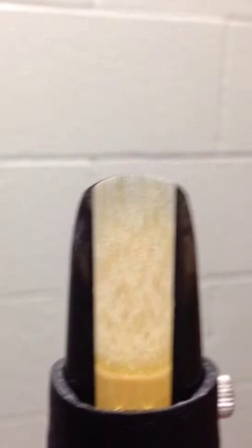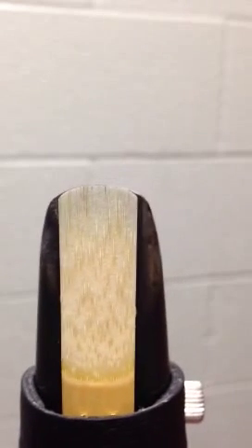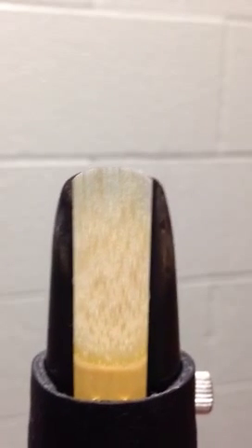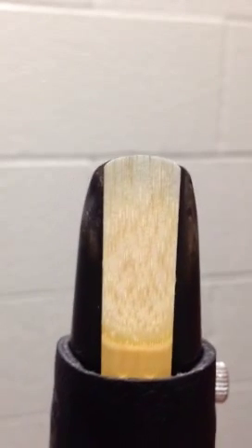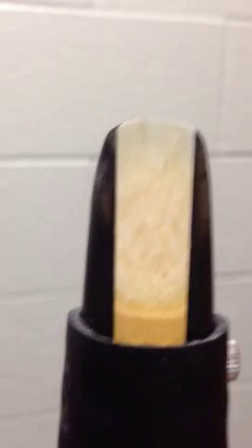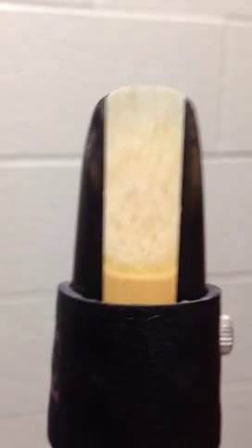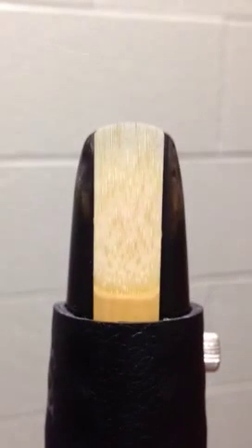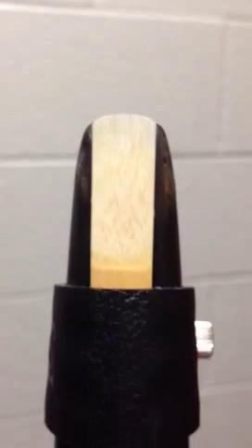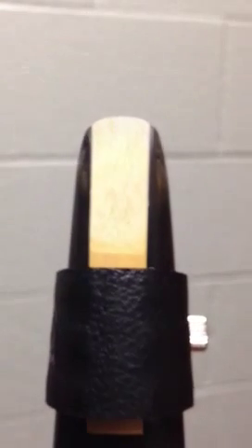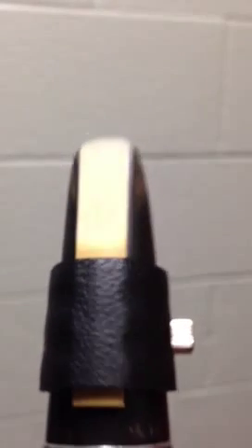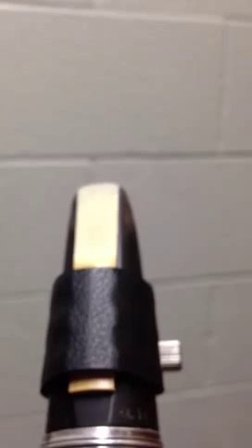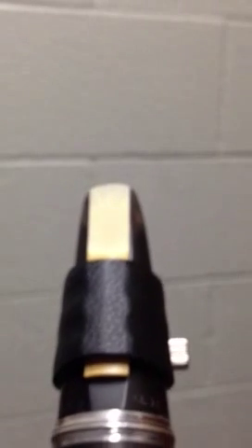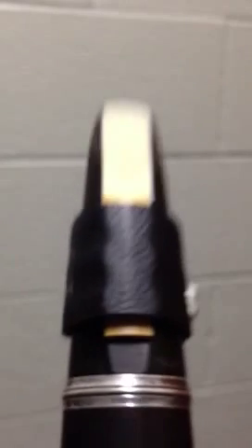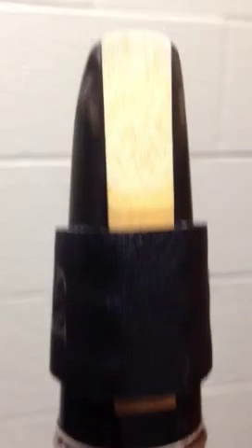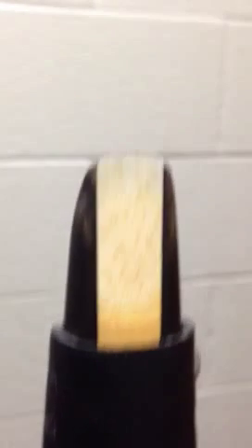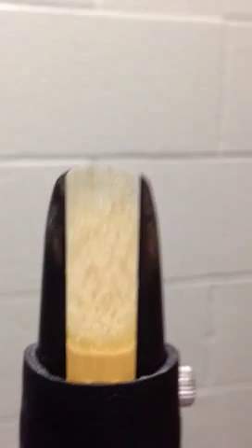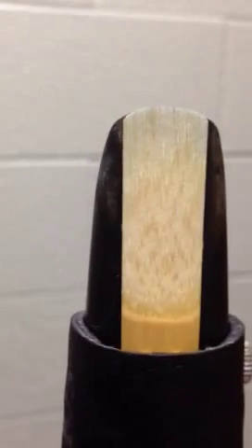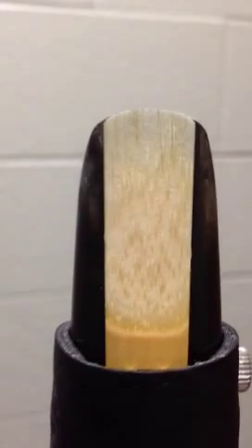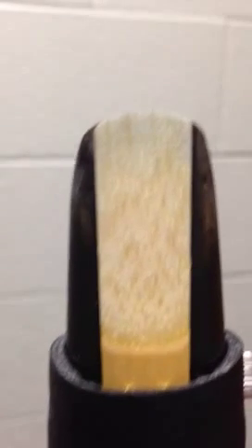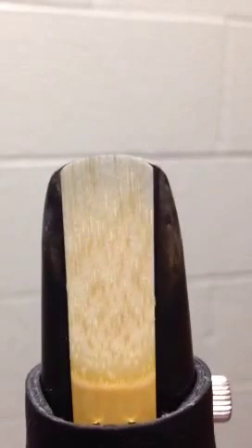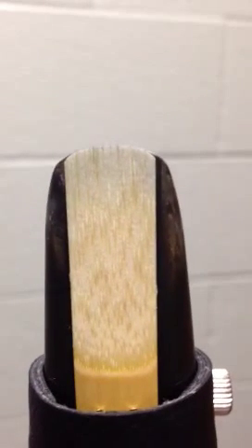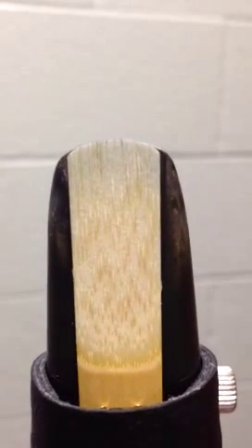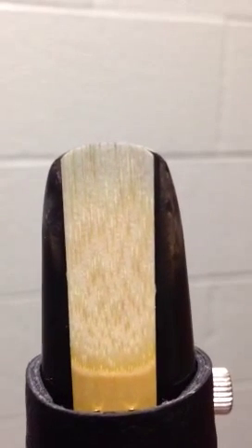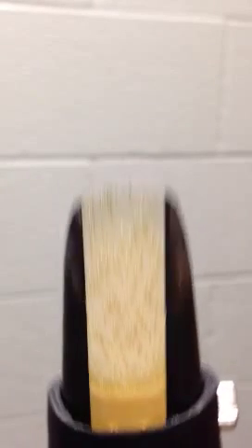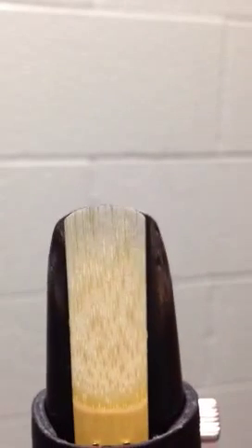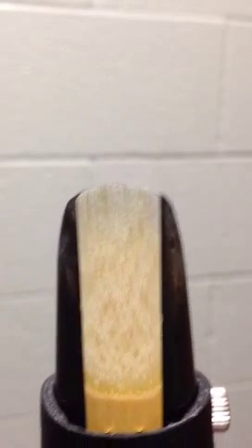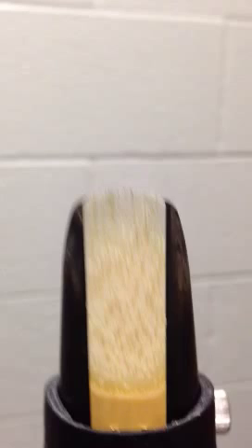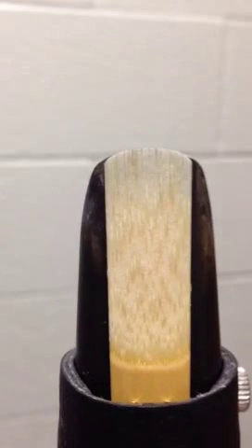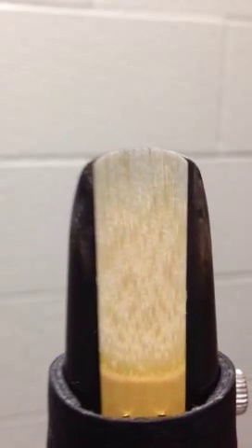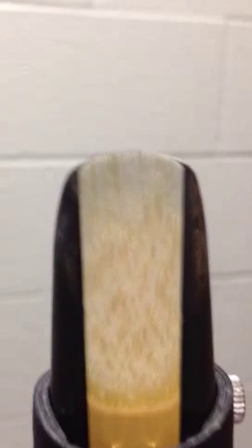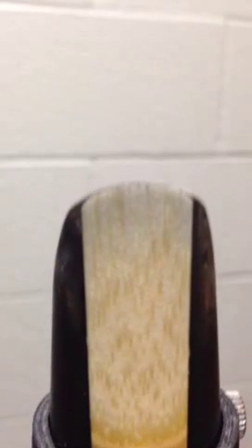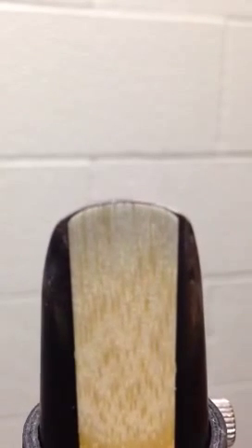Hello, this is Mr. Jones' mouthpiece, ligature and reed. I'm here to help you learn how to put this thing together.